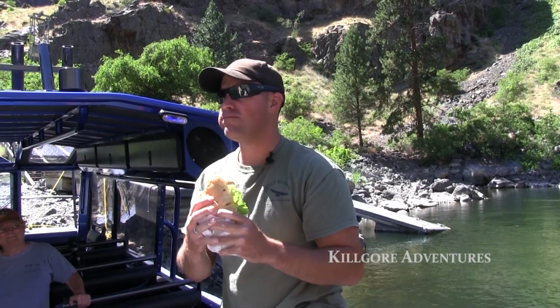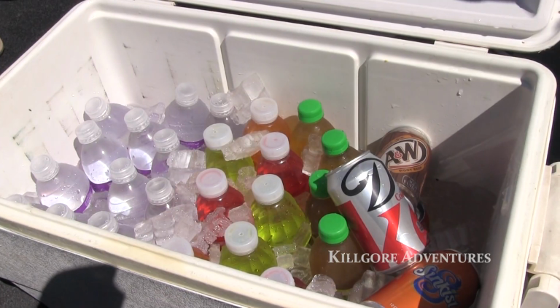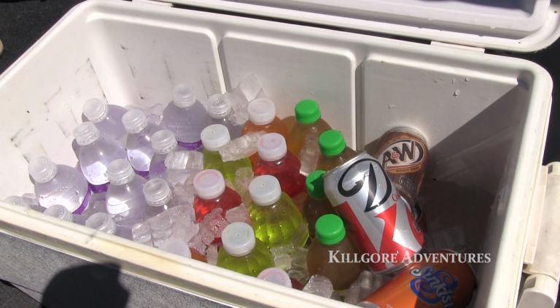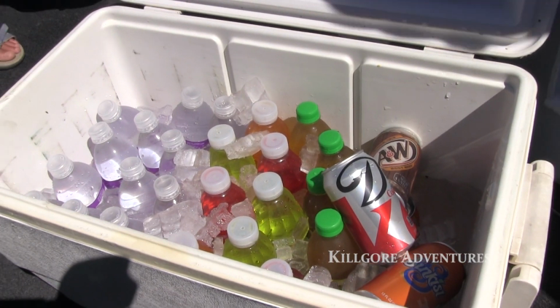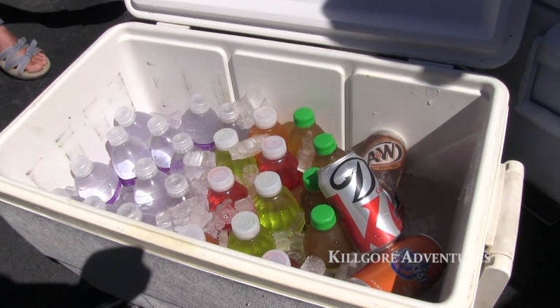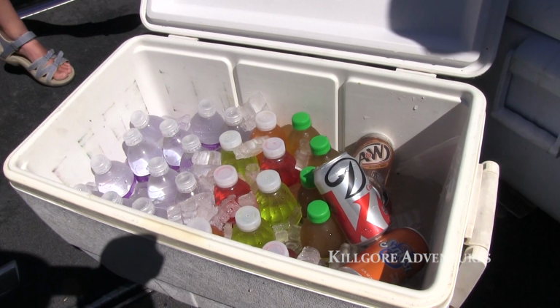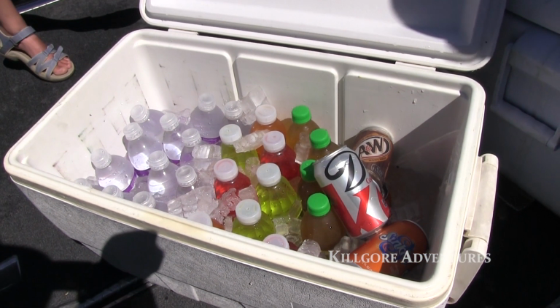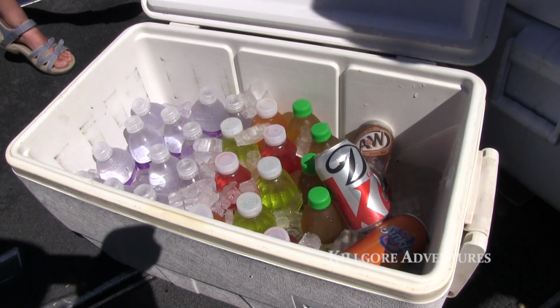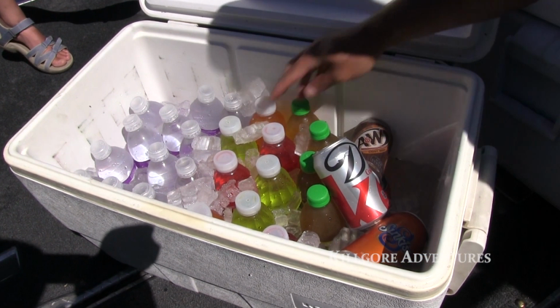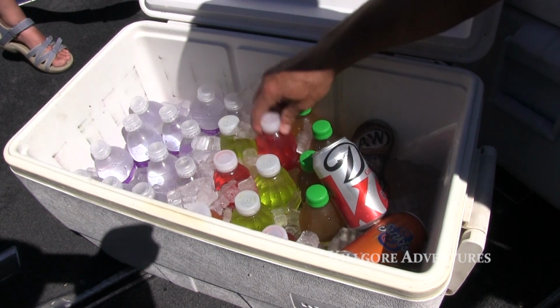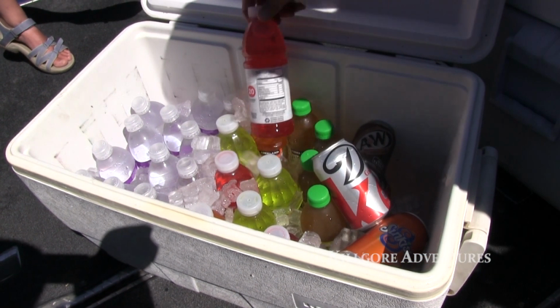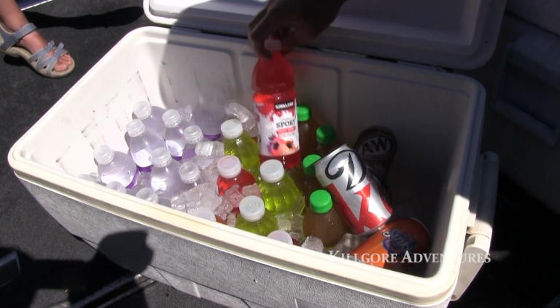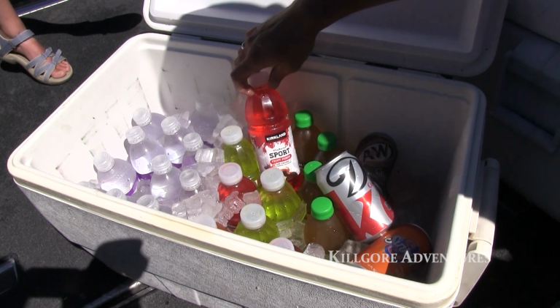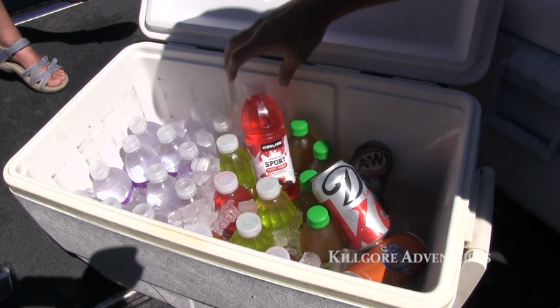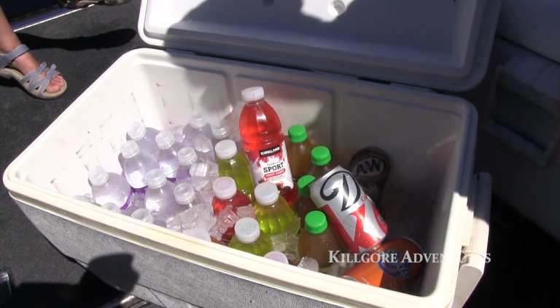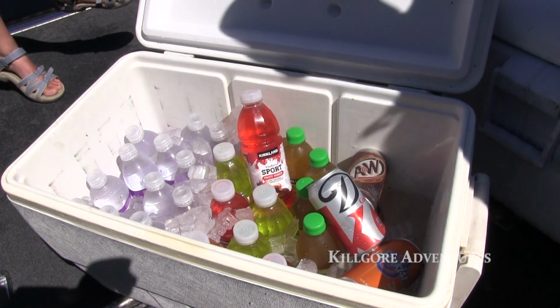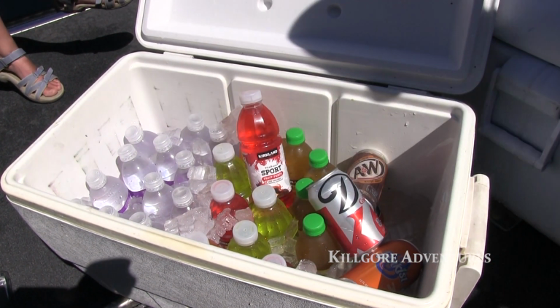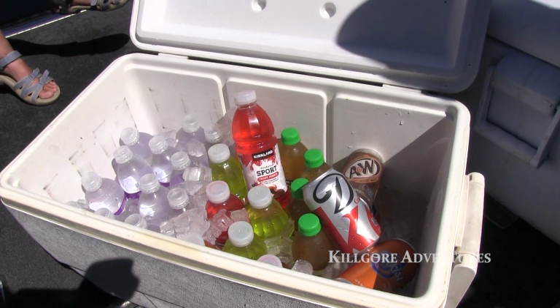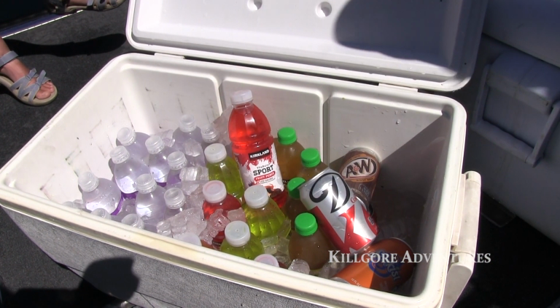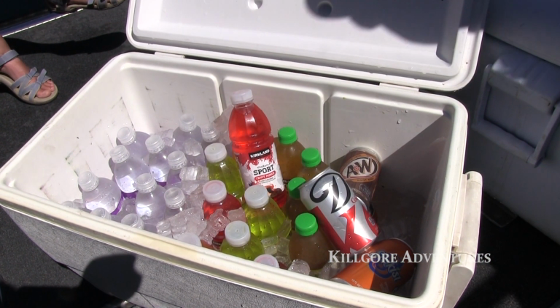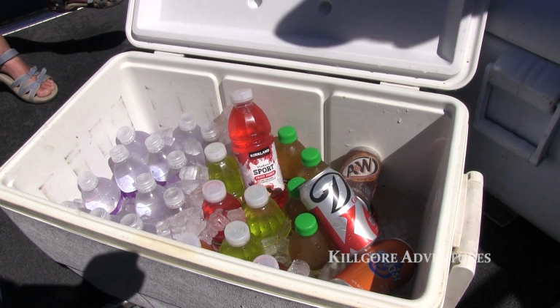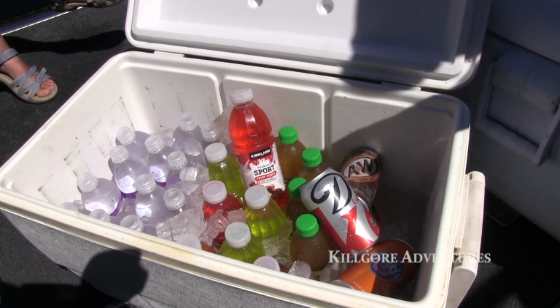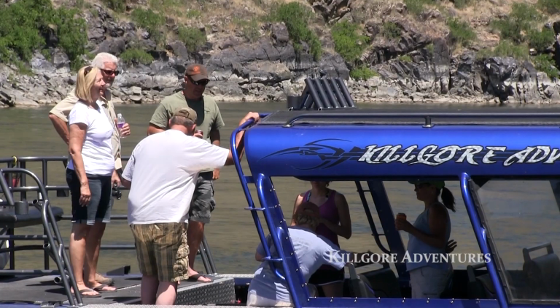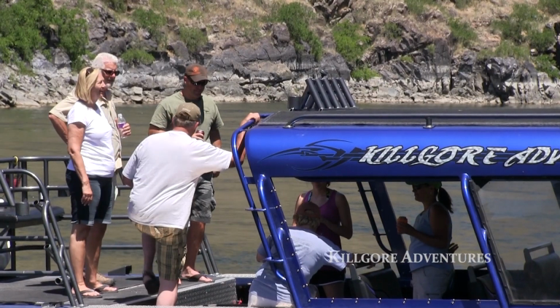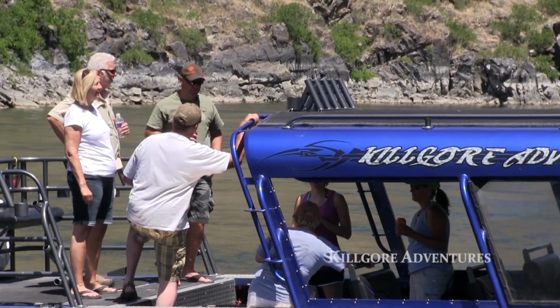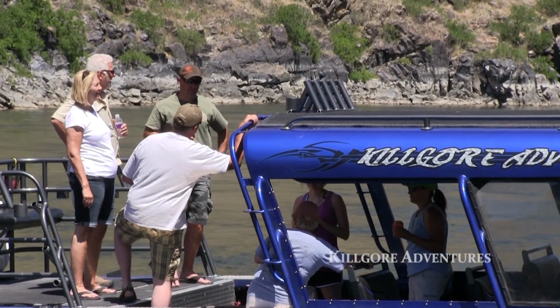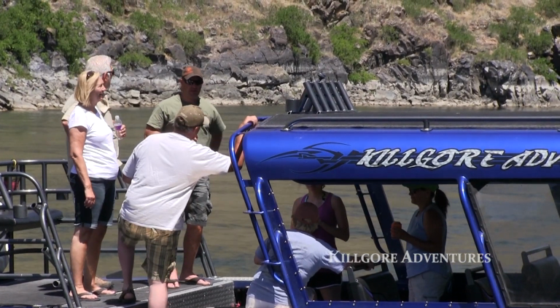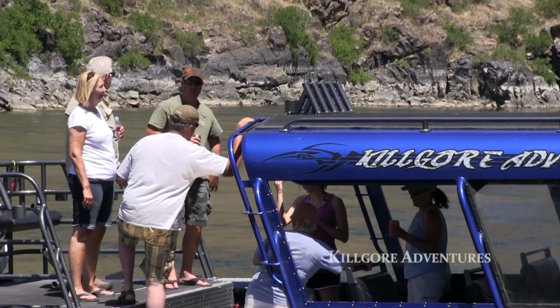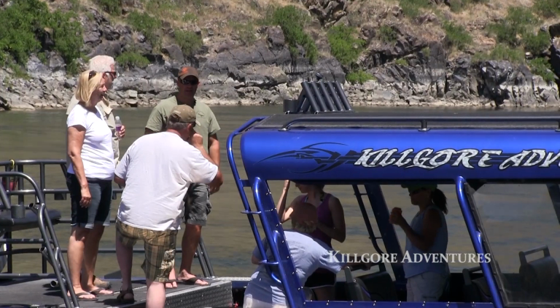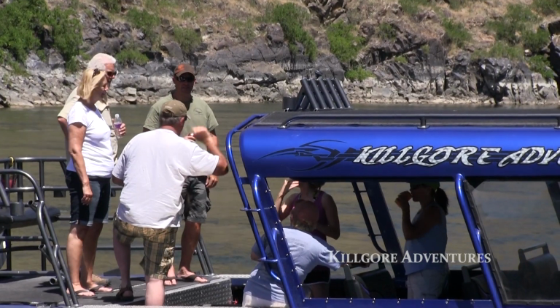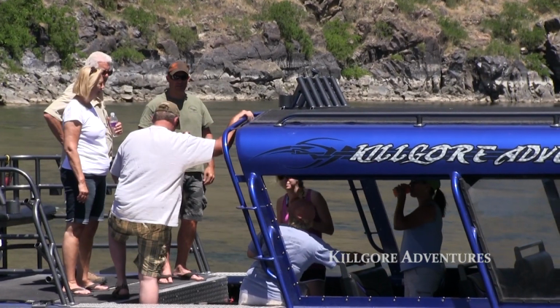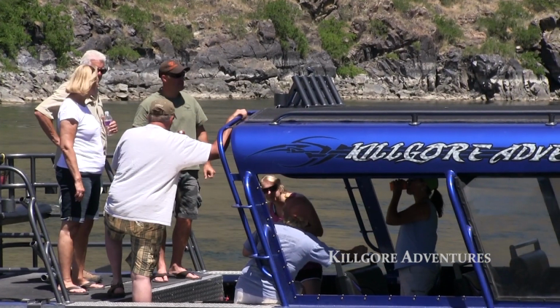On all of our trips we bring multiple coolers with iced down beverages — pop, water, juices, sports drinks. We've got you covered to keep you hydrated on these warm days.